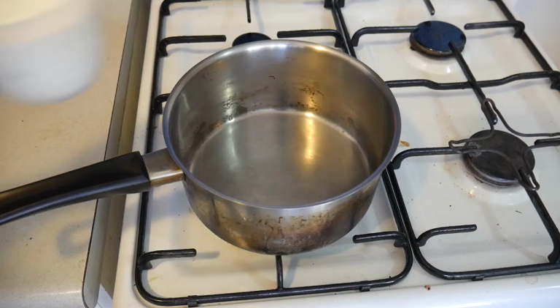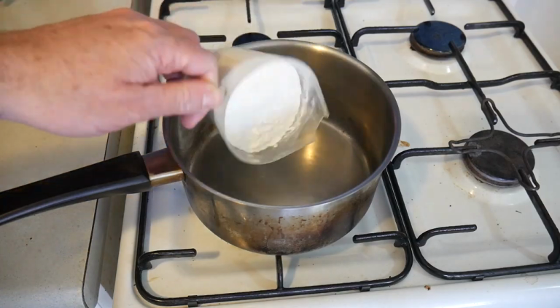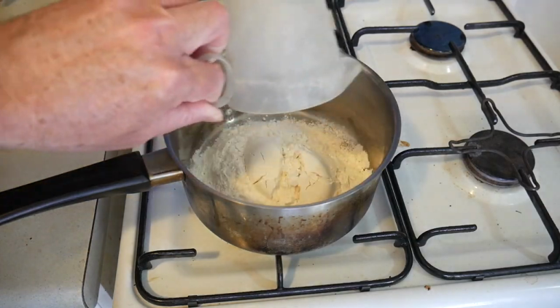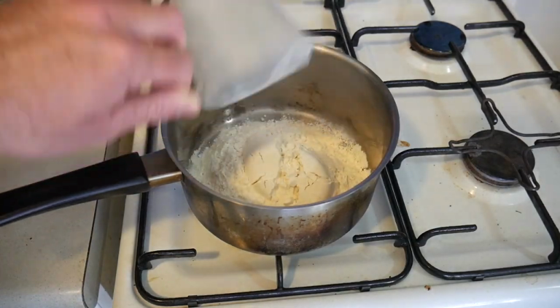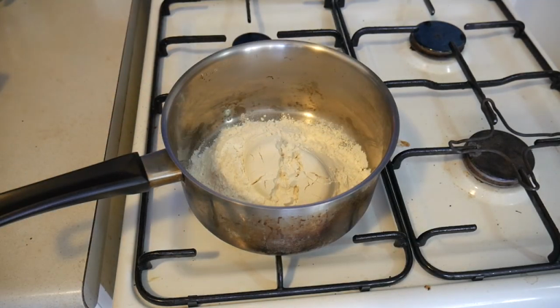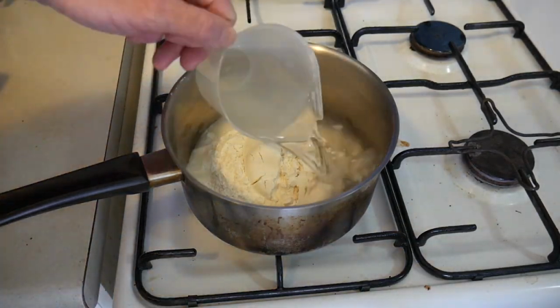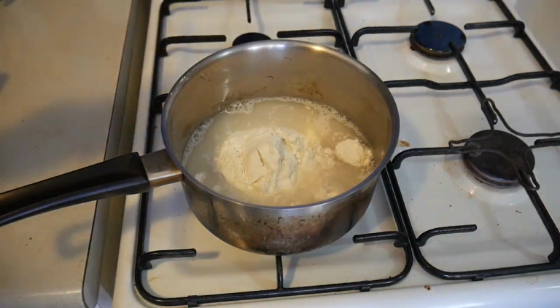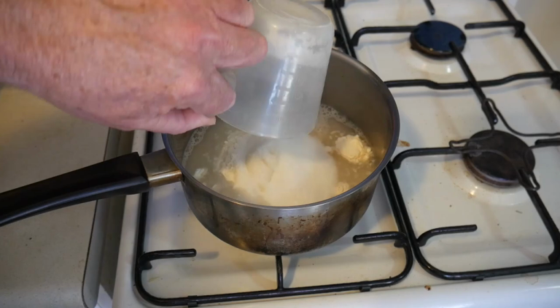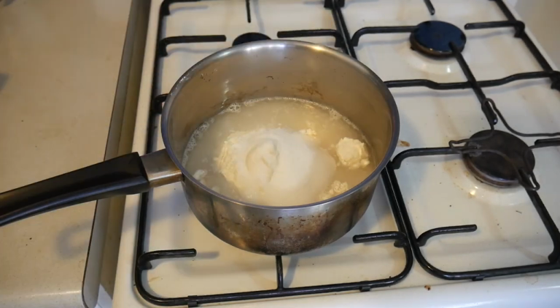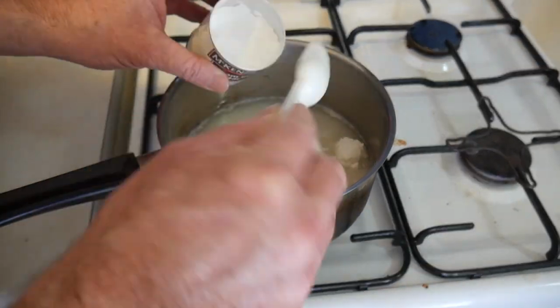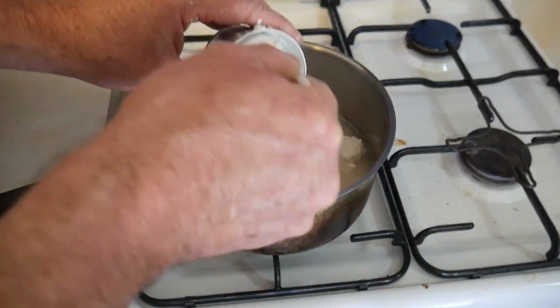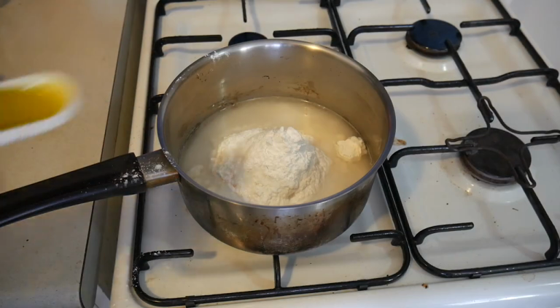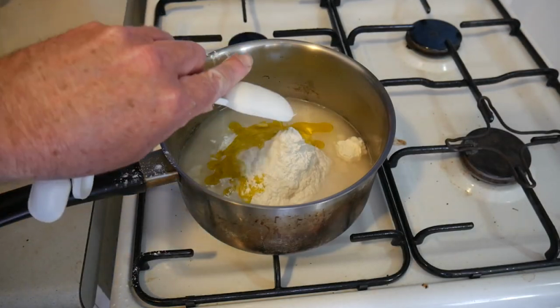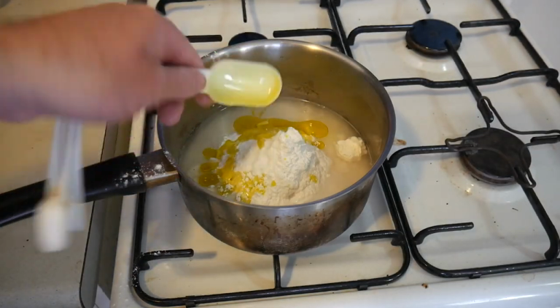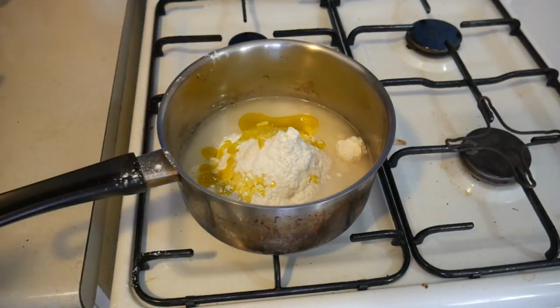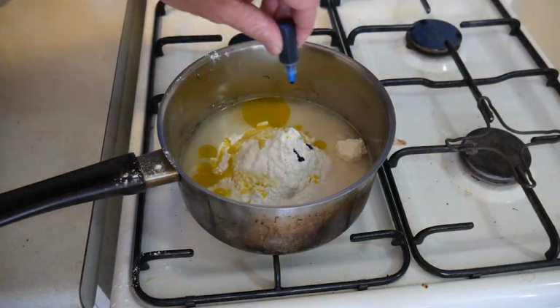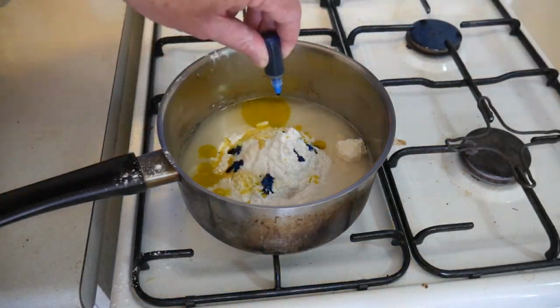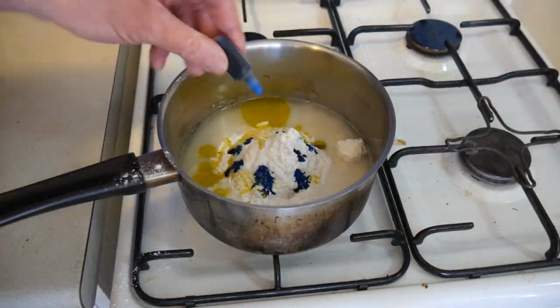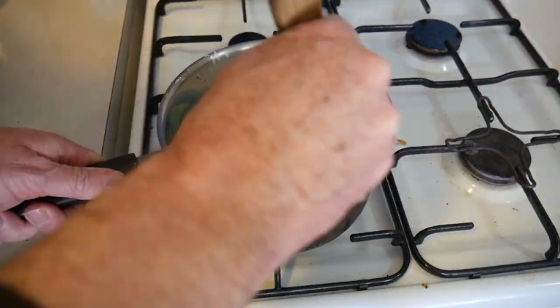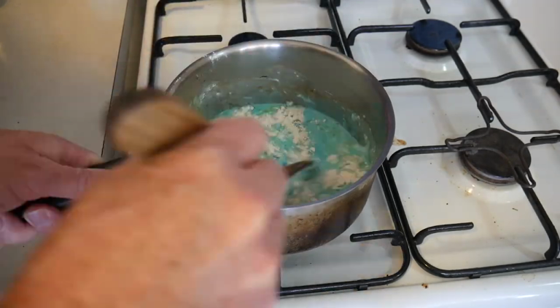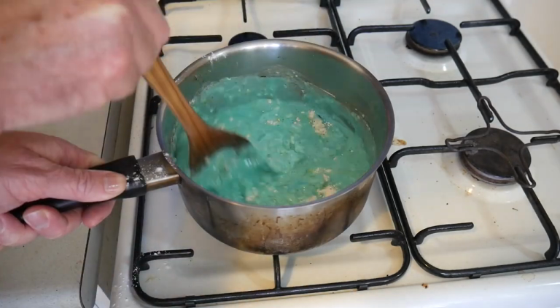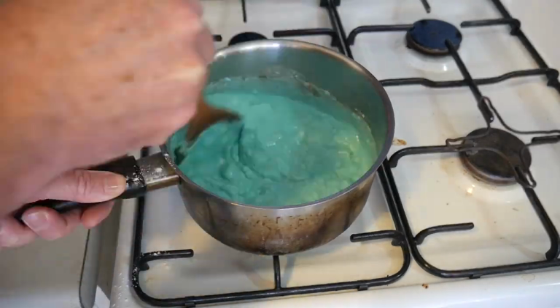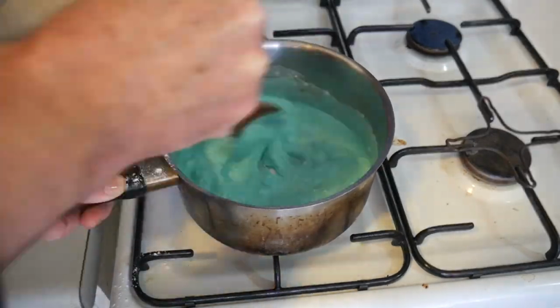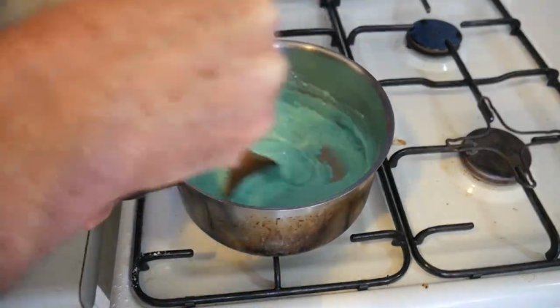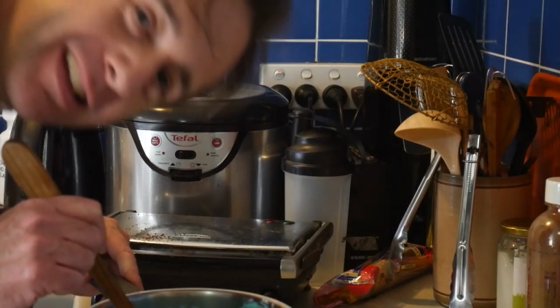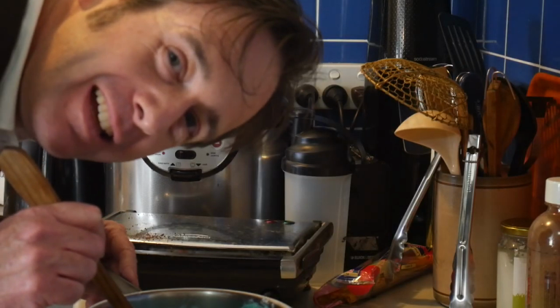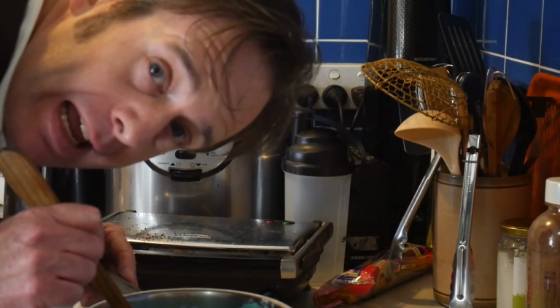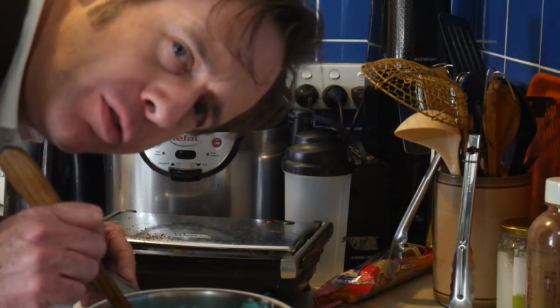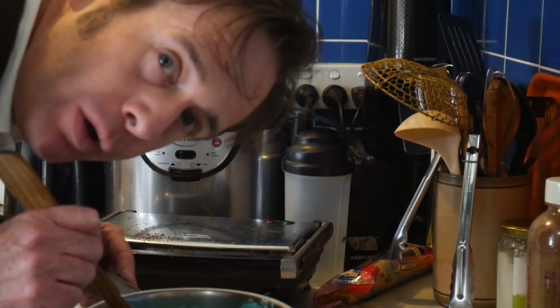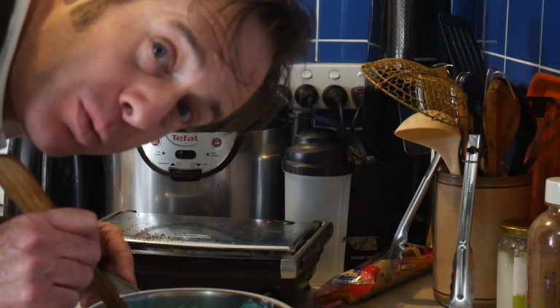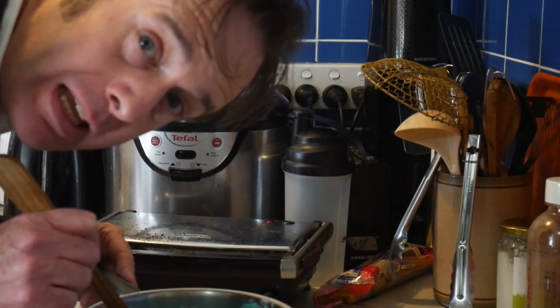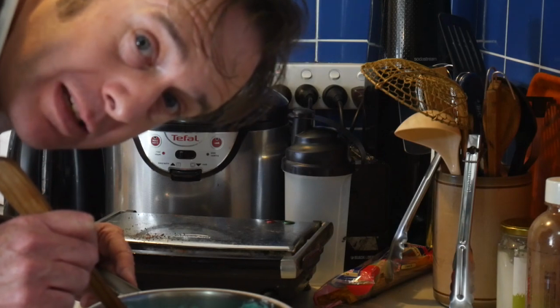First, mix the flour, water, salt, cream of tartar and vegetable oil together with the food colouring. And now, over a low heat, we're going to keep on mixing.